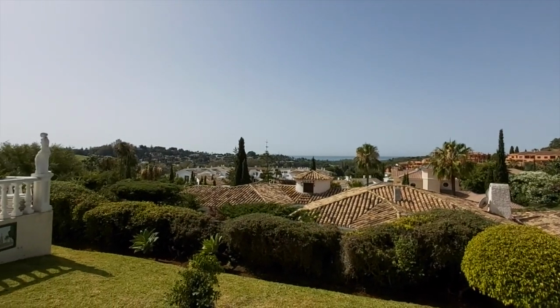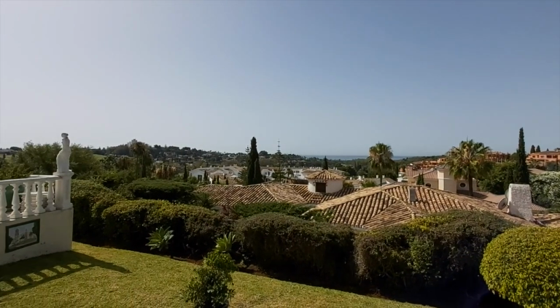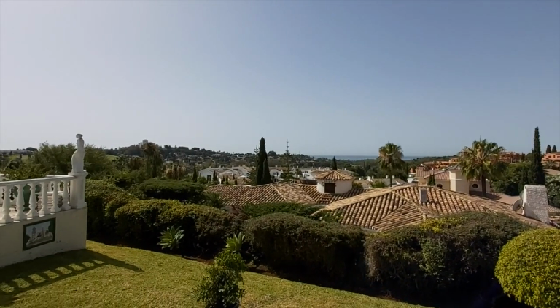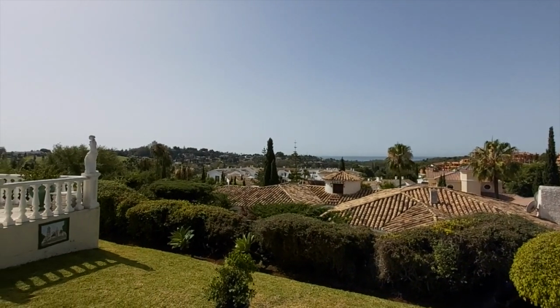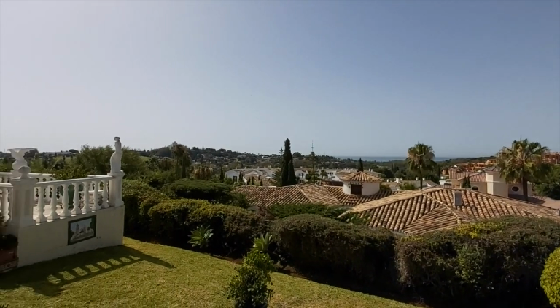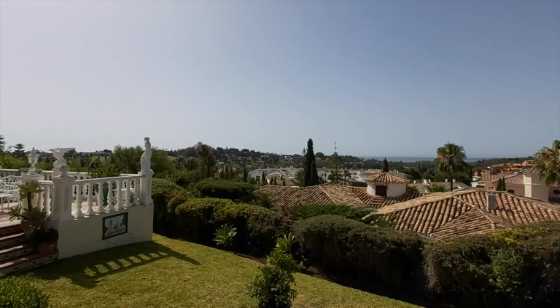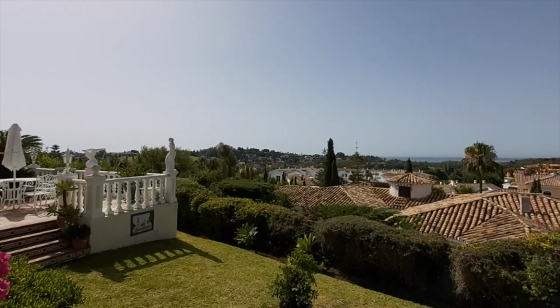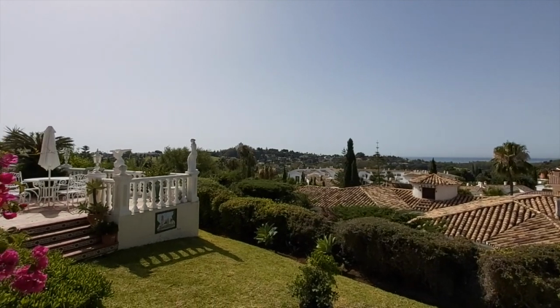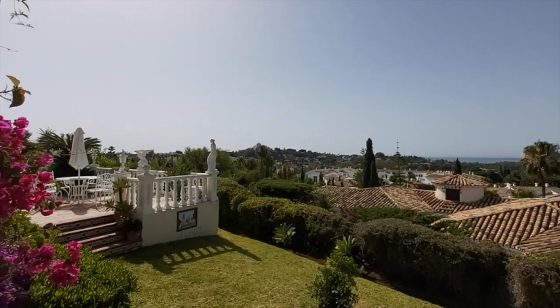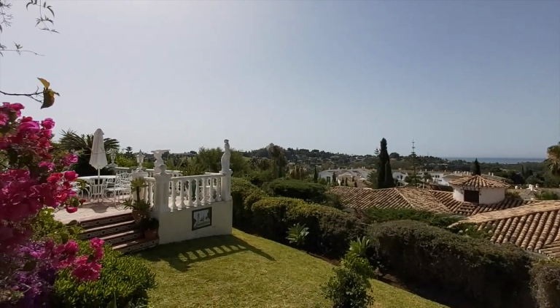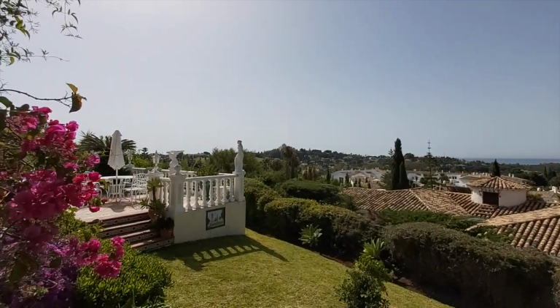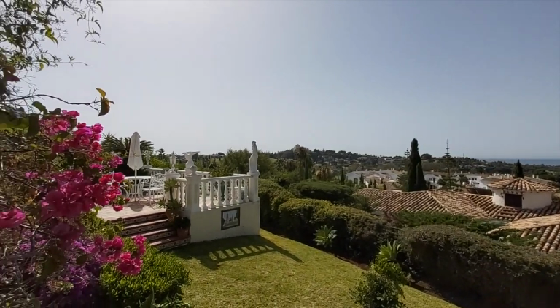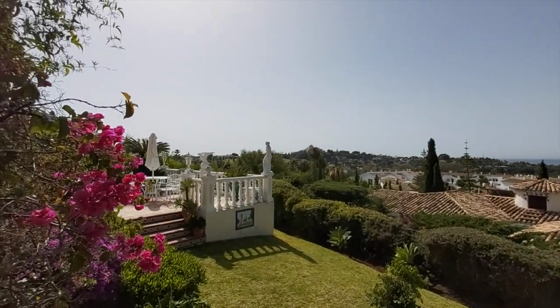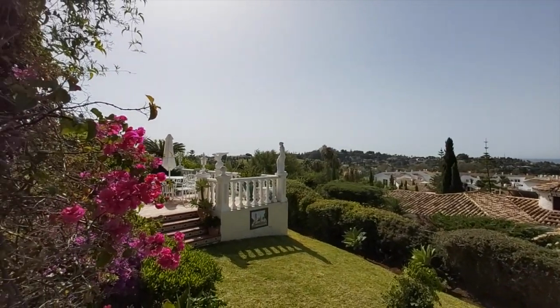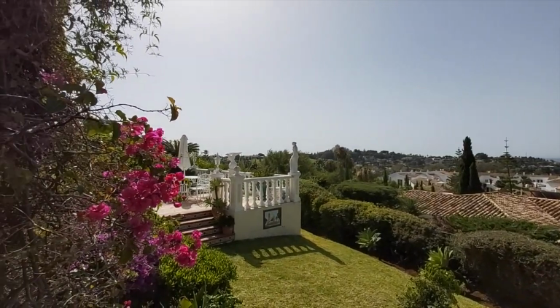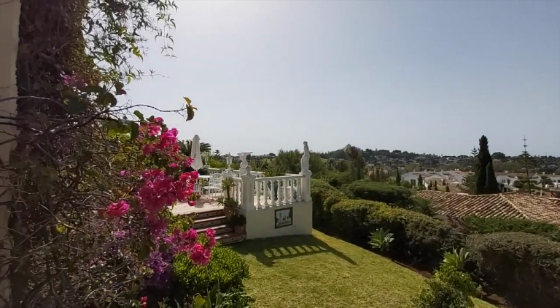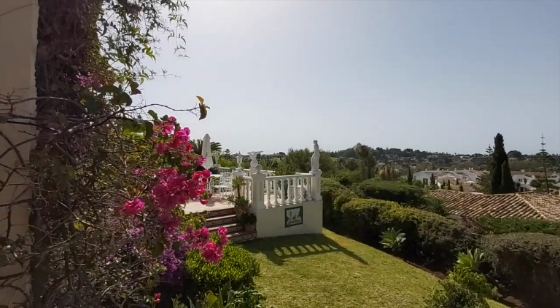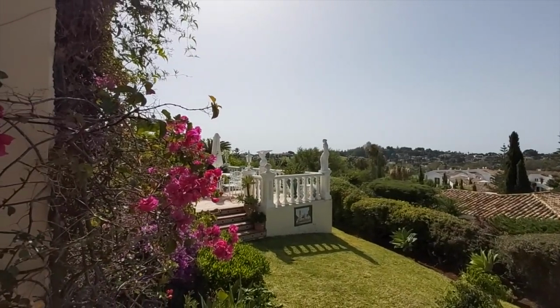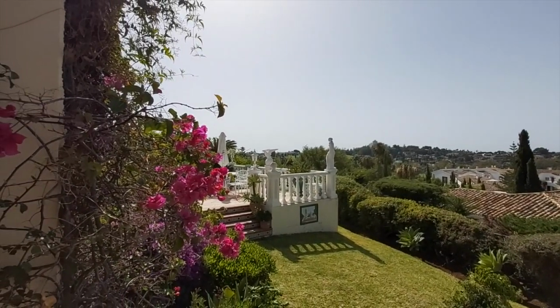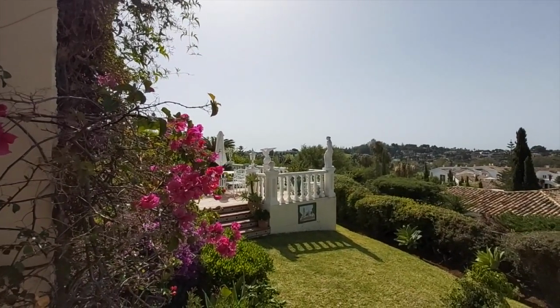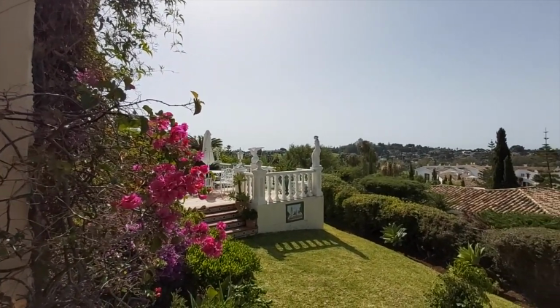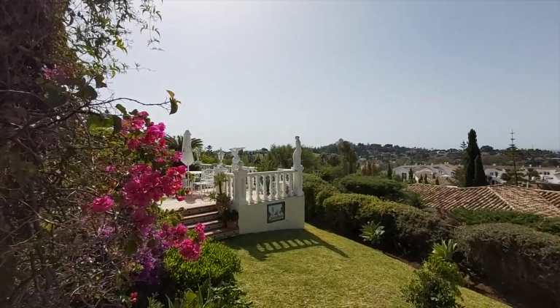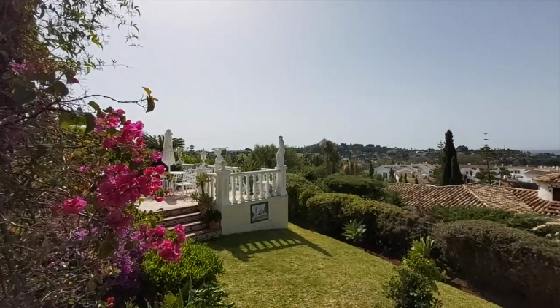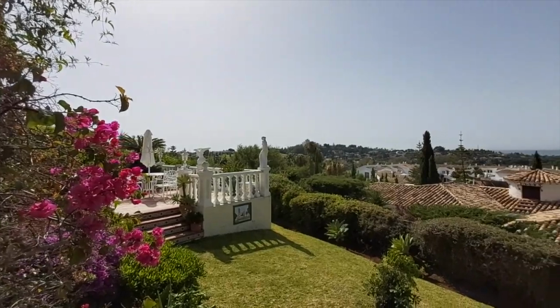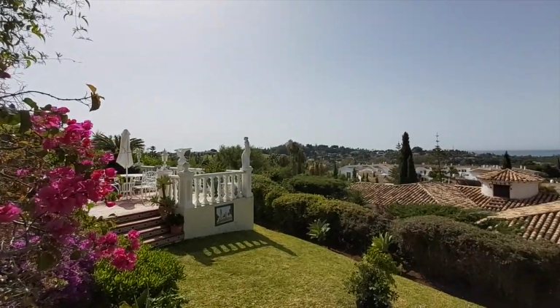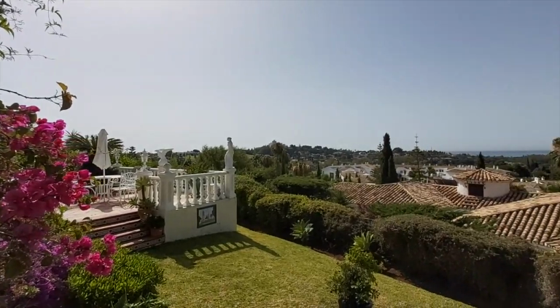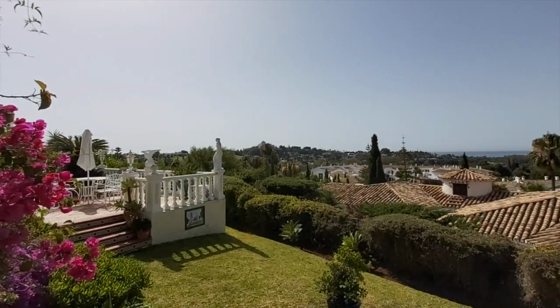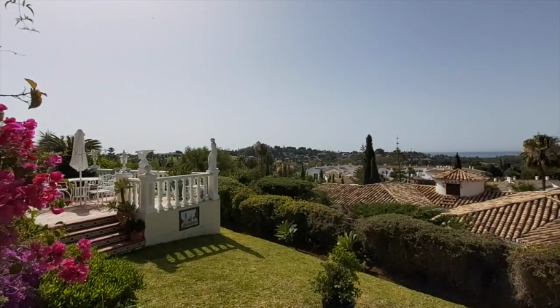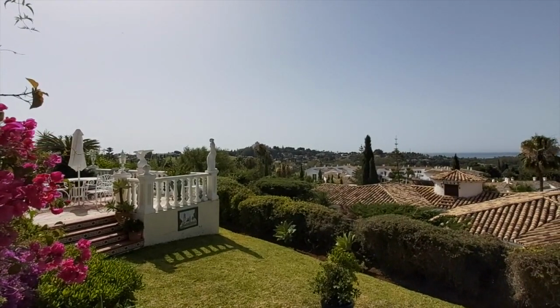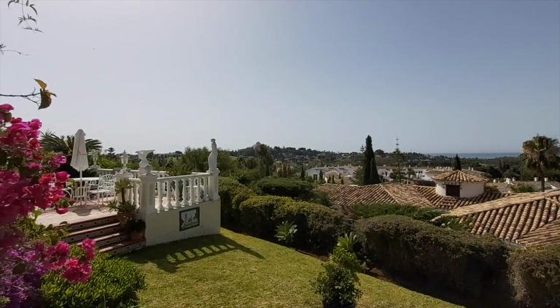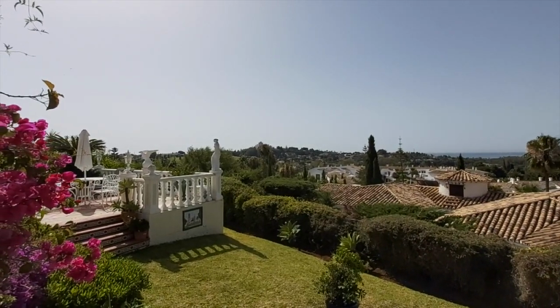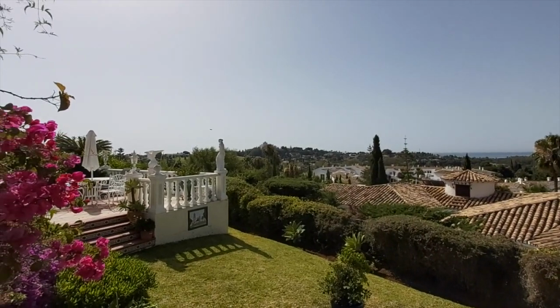It's a lovely peaceful location, yet you're just a couple of minutes' drive from supermarkets, restaurants, shops, offices, banks, and pharmacies.